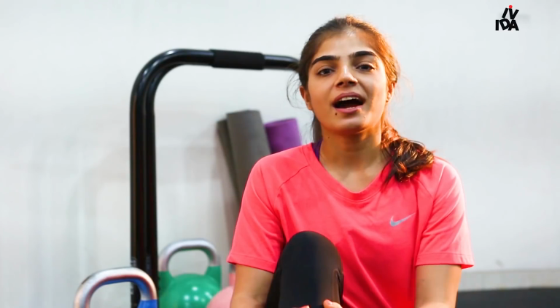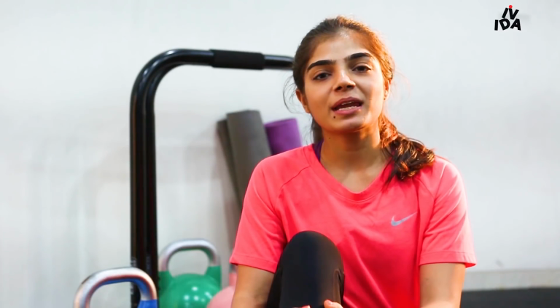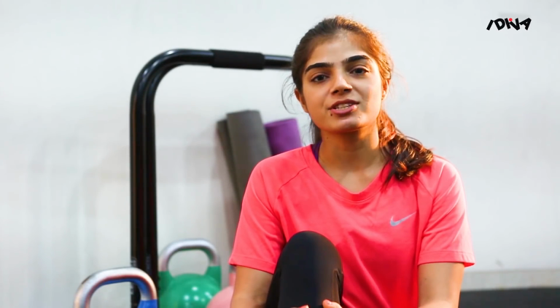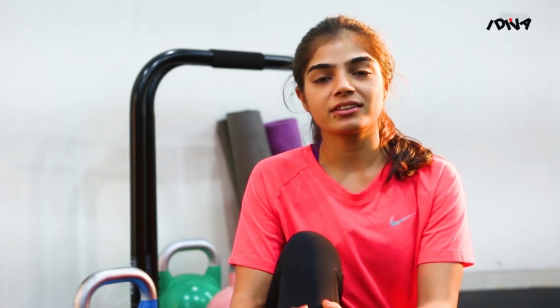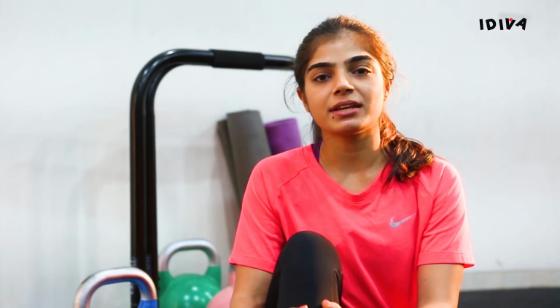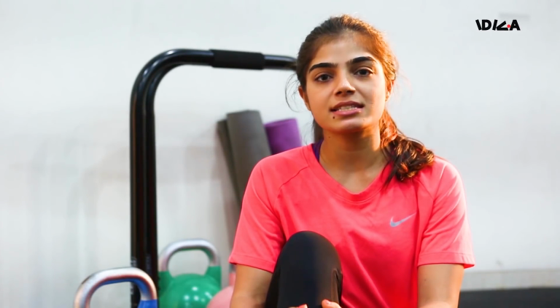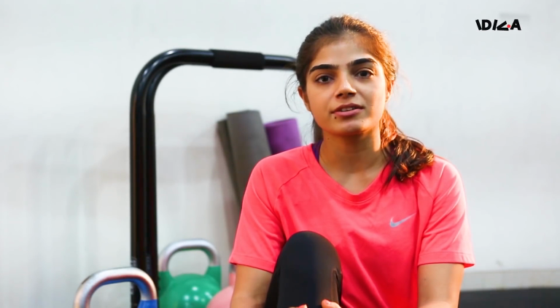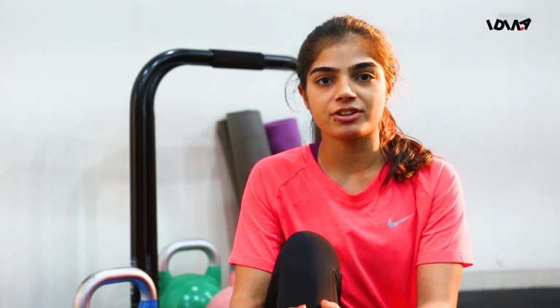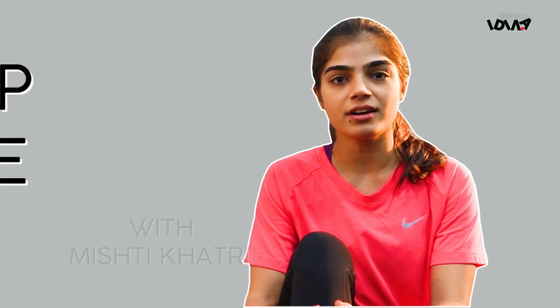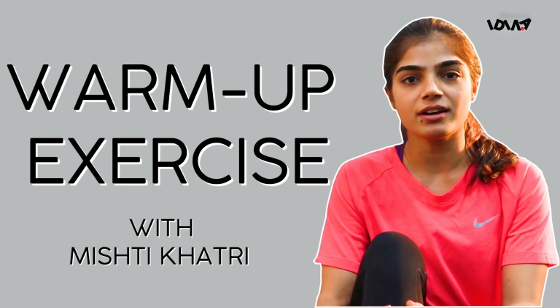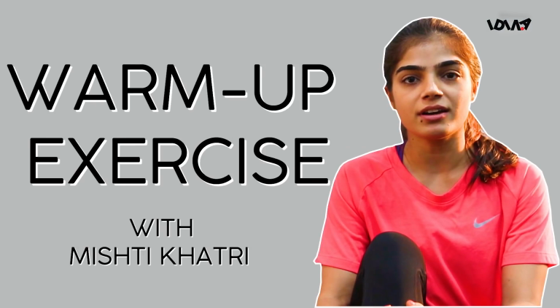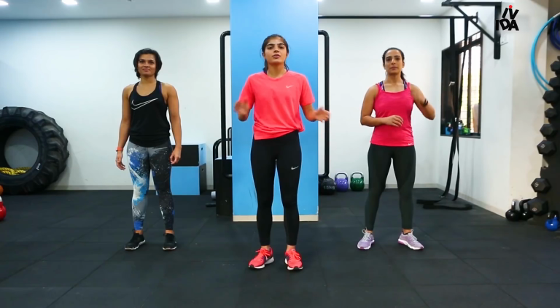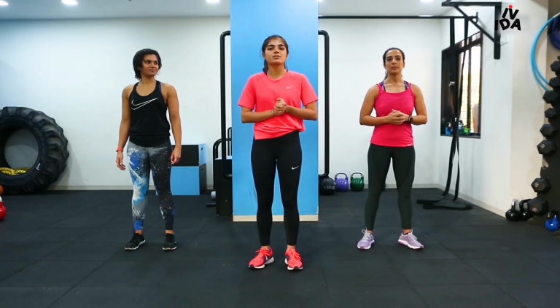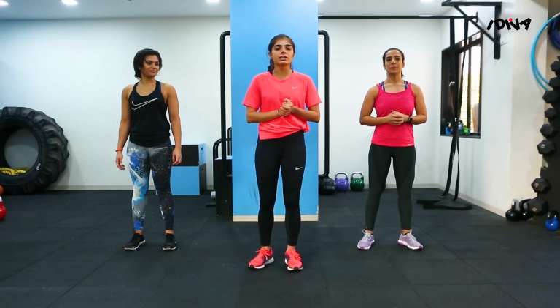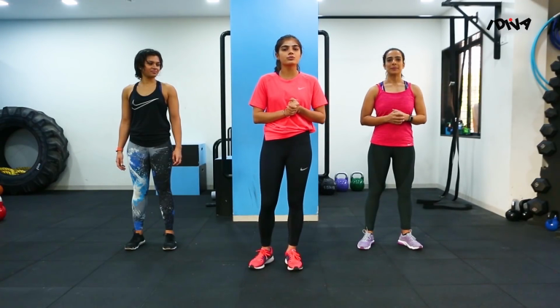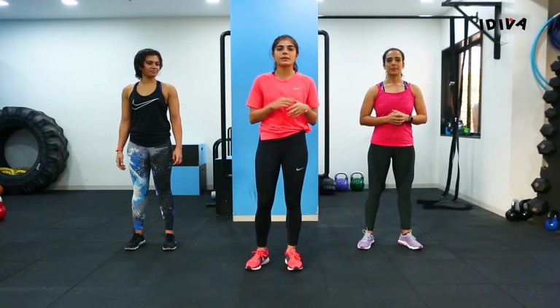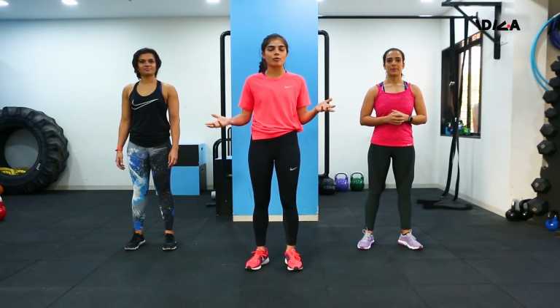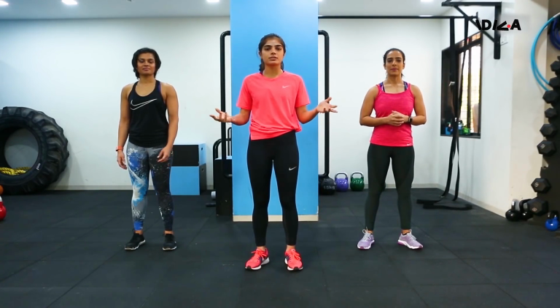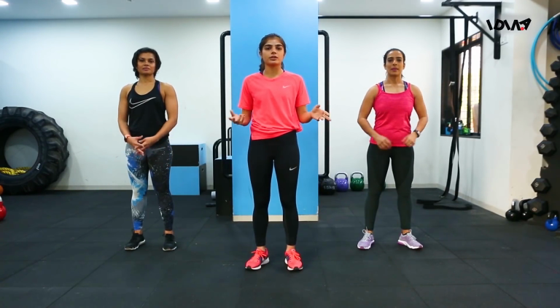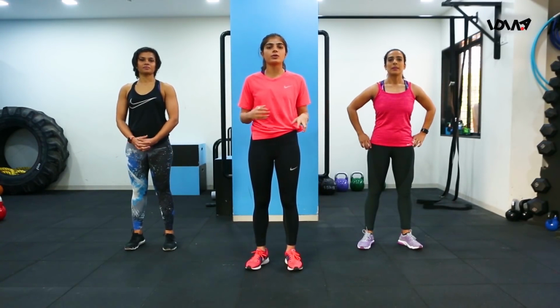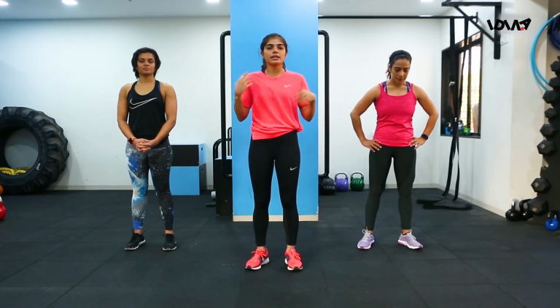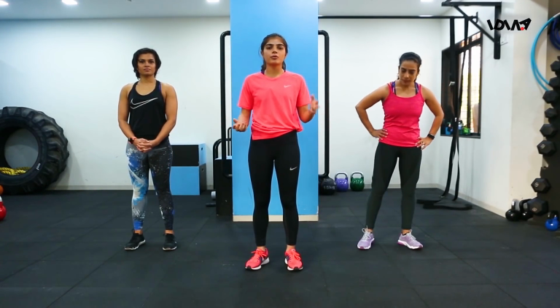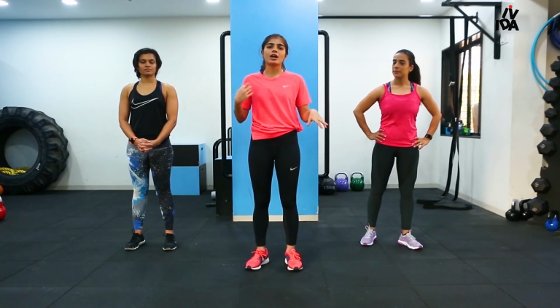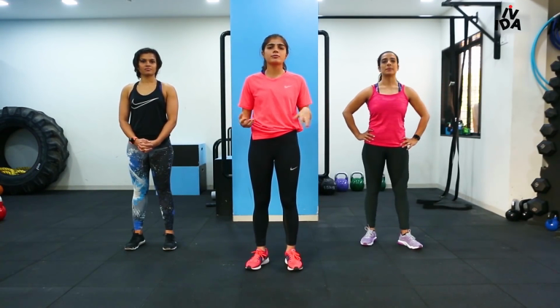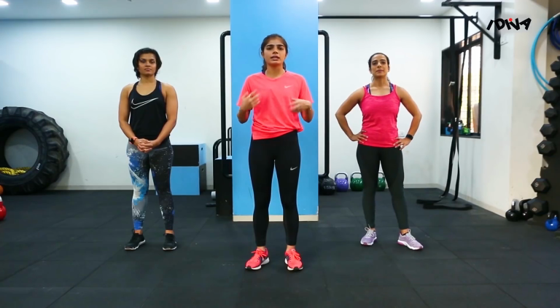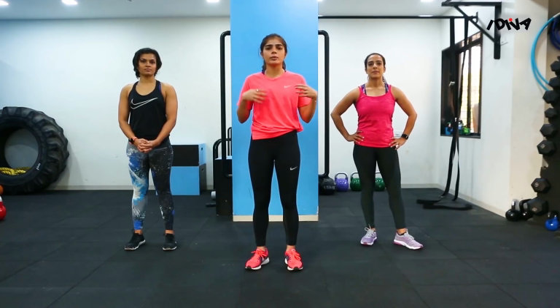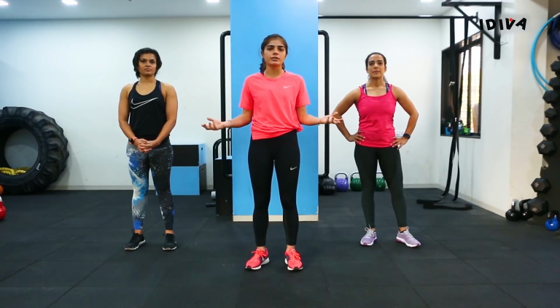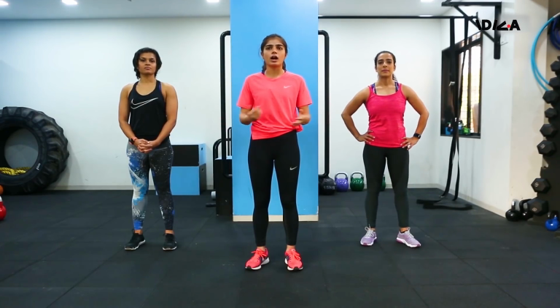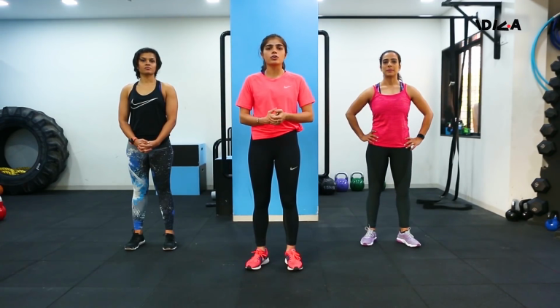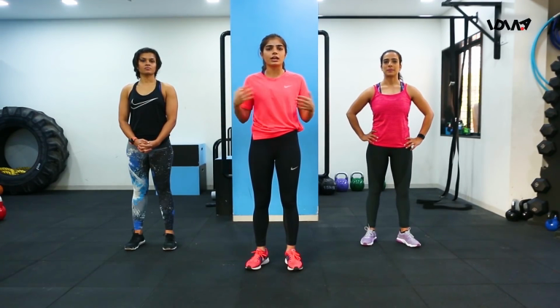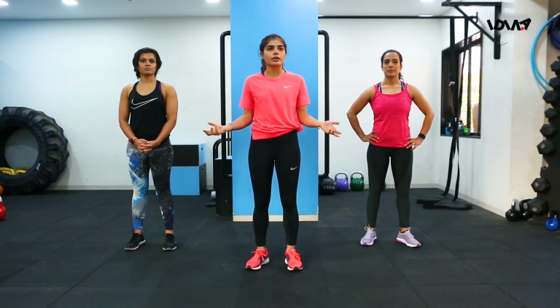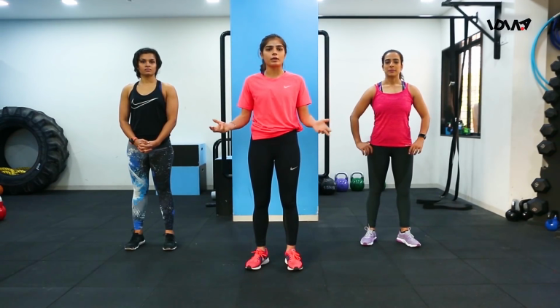Hi, my name is Mishti Khatri. I'm an ACSM Certified Trainer. I'm going to take you through some basic warm-up drills that we can do either before your run, before any weightlifting workout, or just to get your heart rate up.